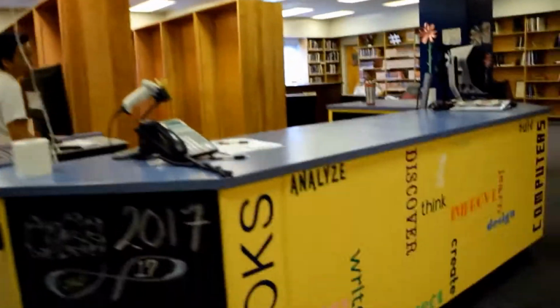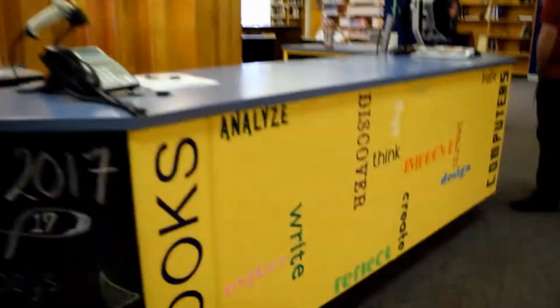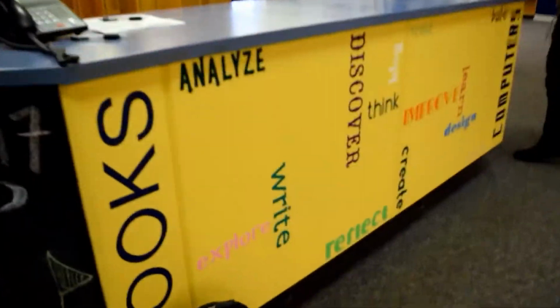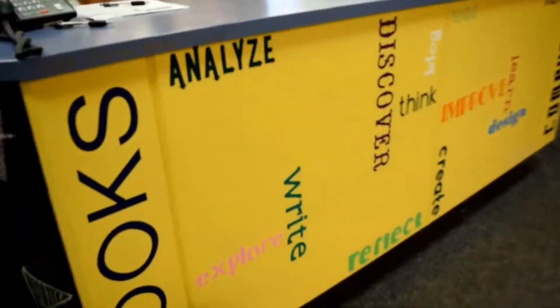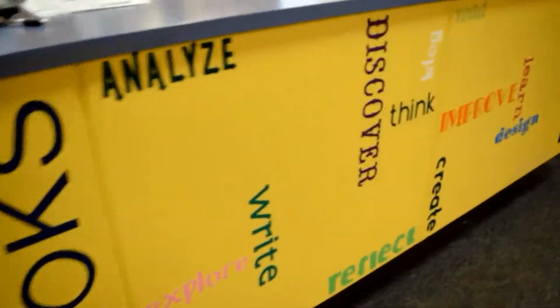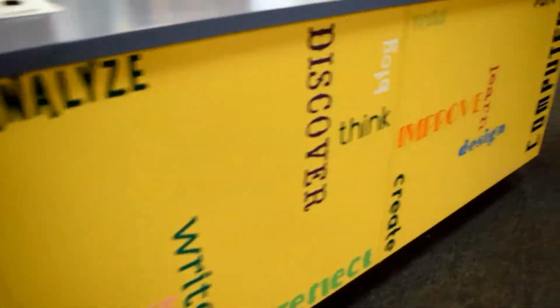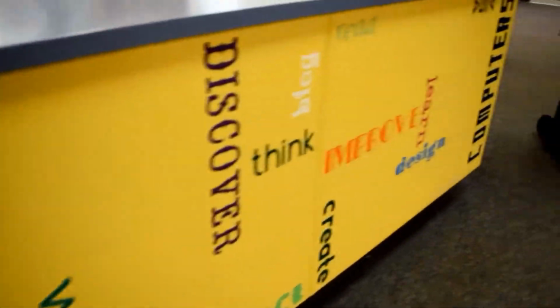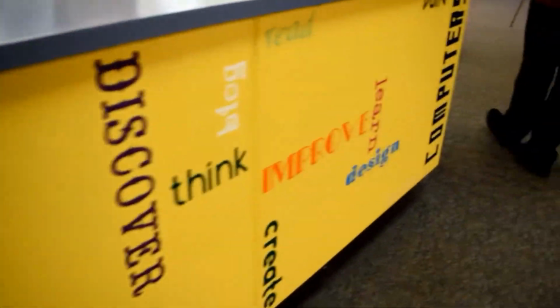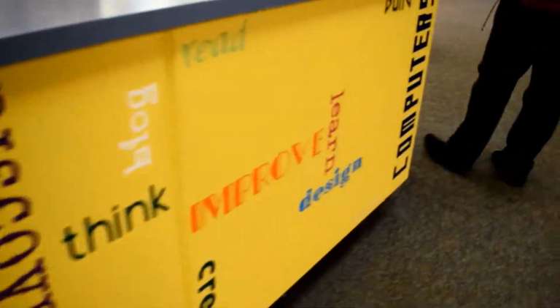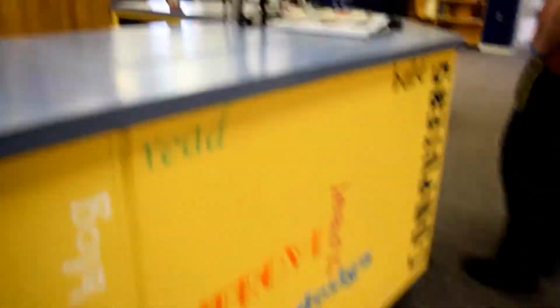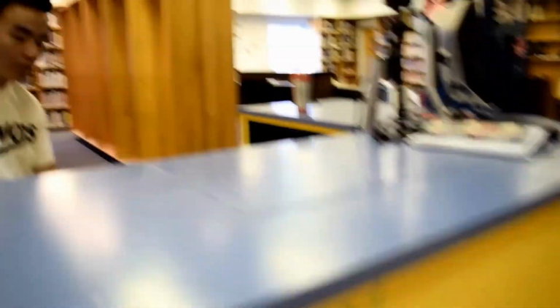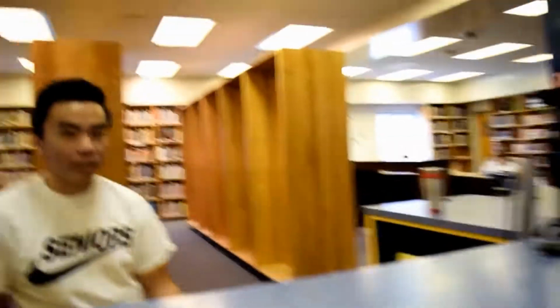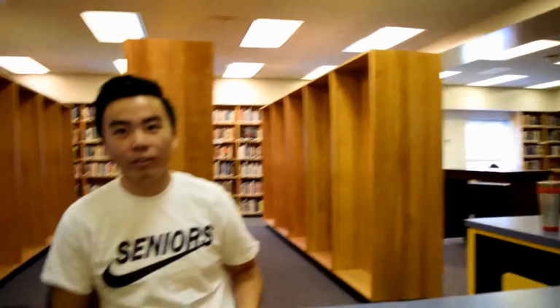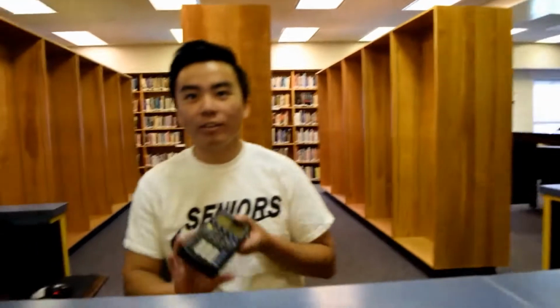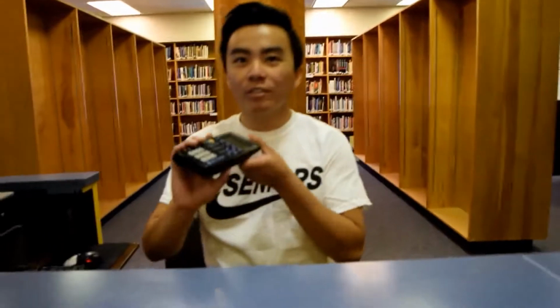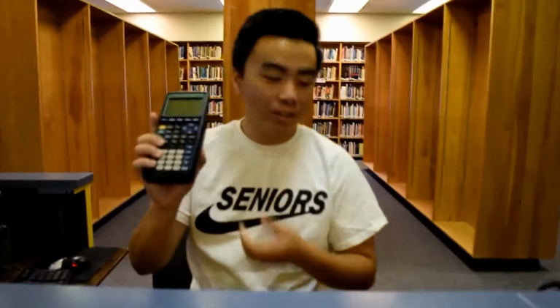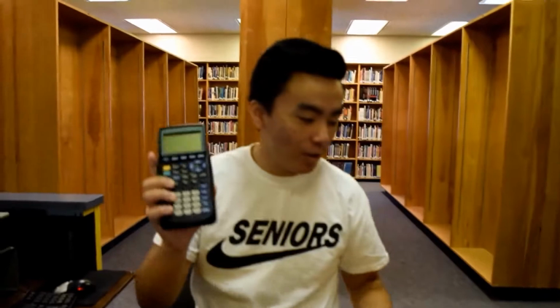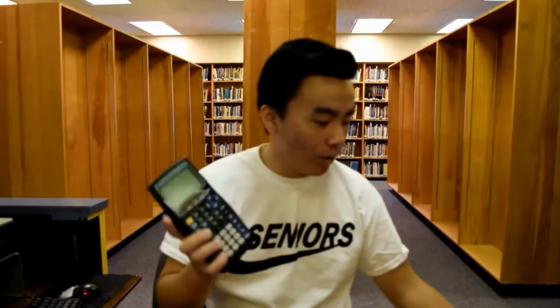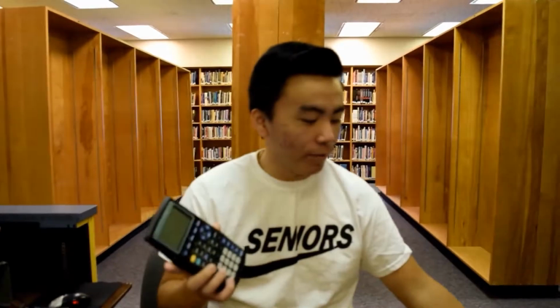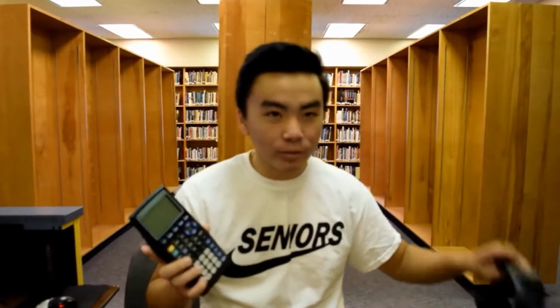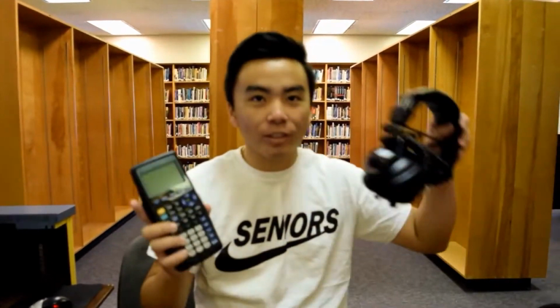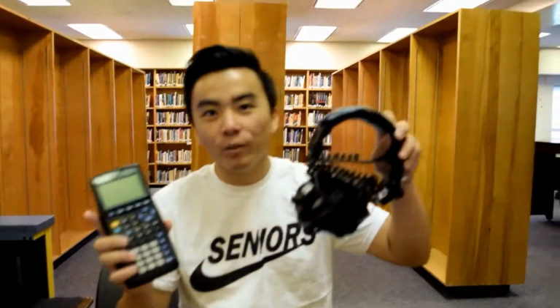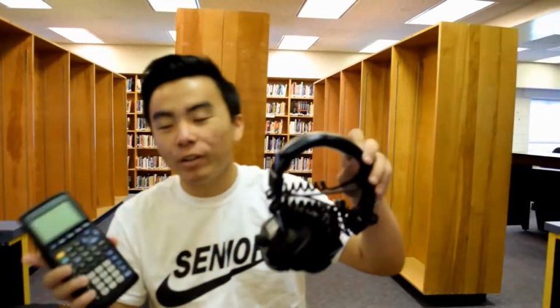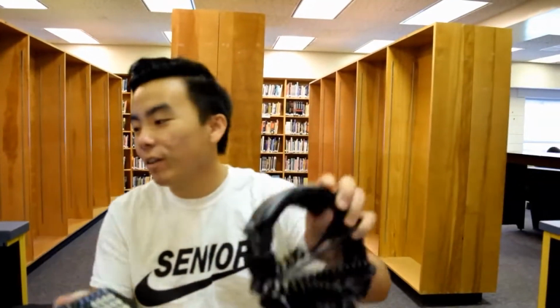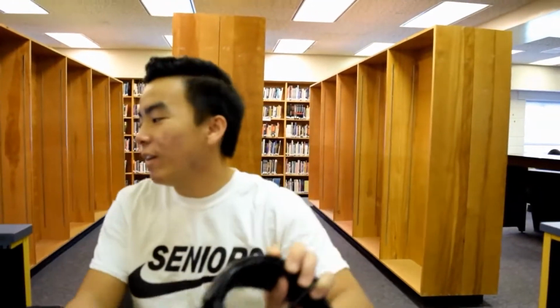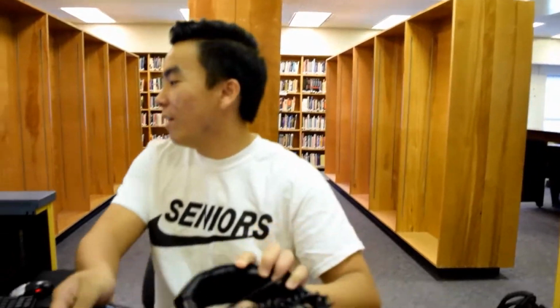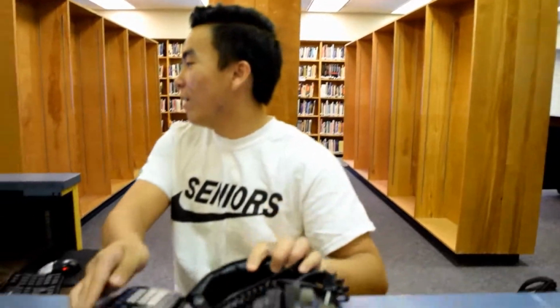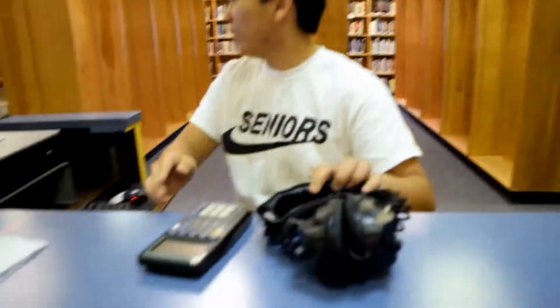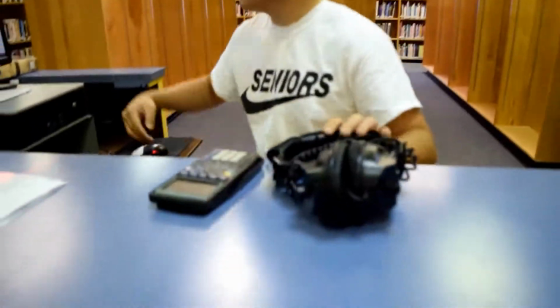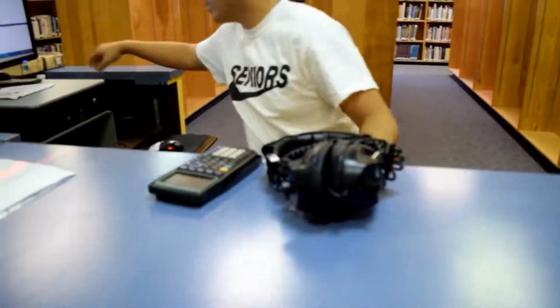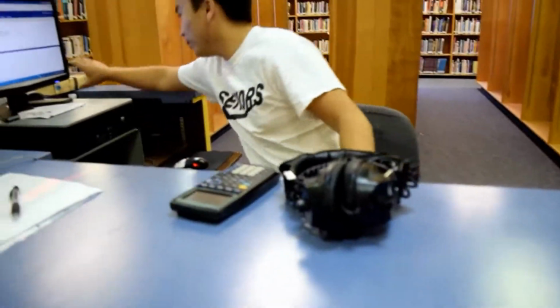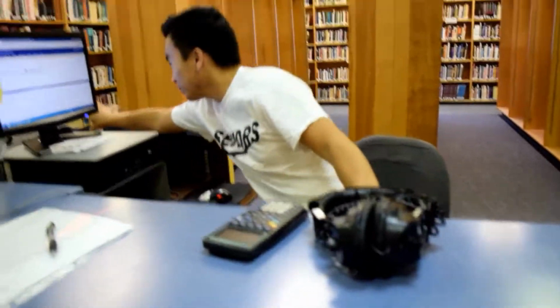So this is the checkout desk where you can check out calculators or headphones, either one. And you can also check out books.